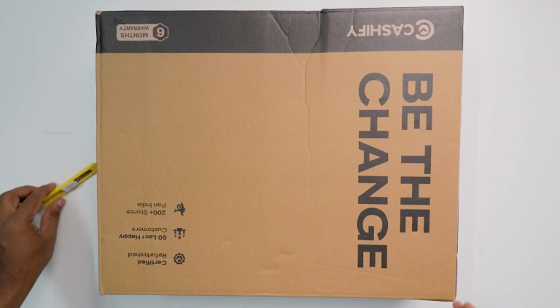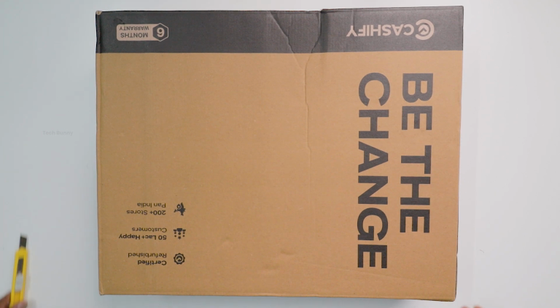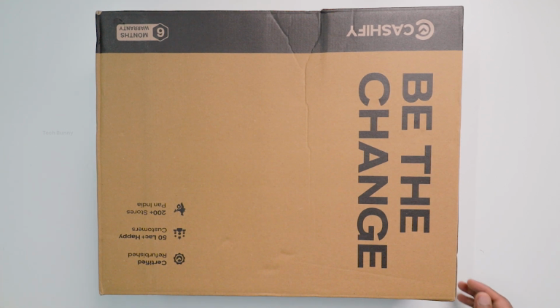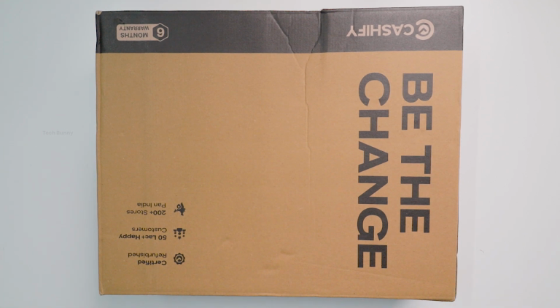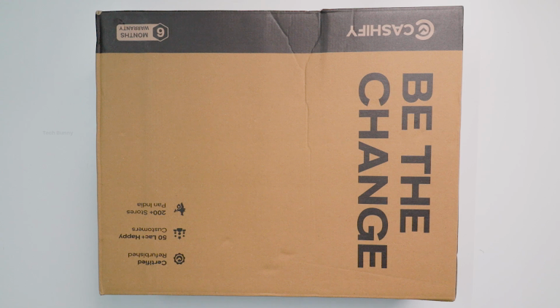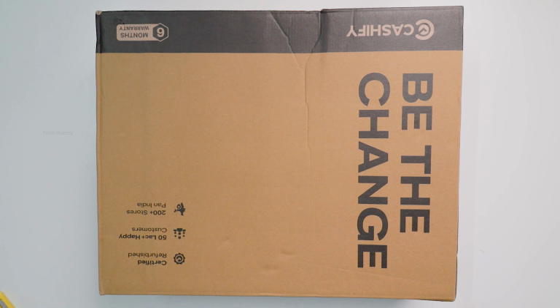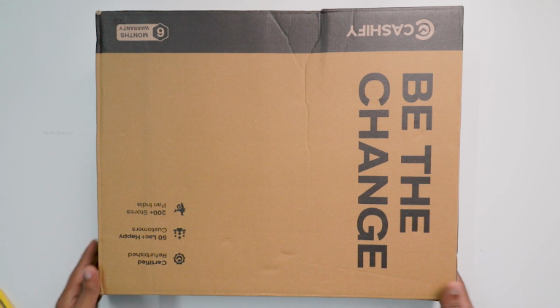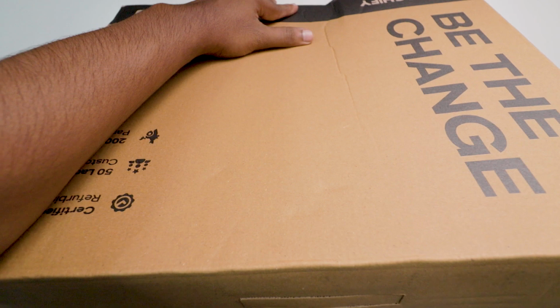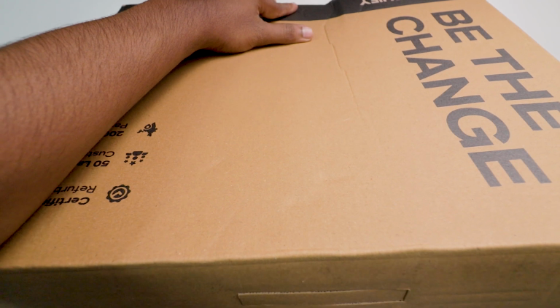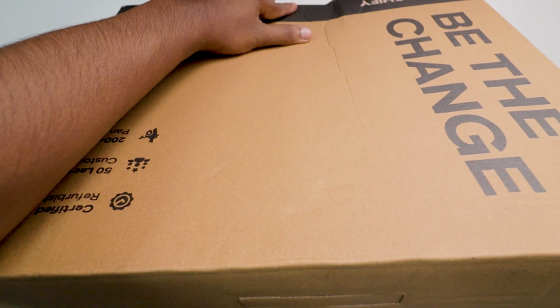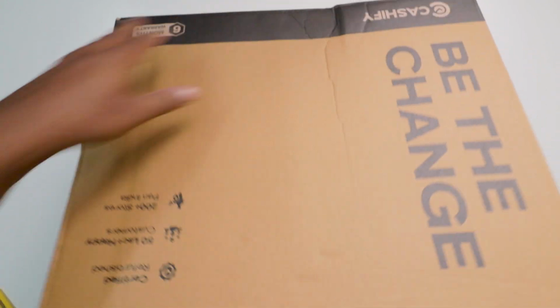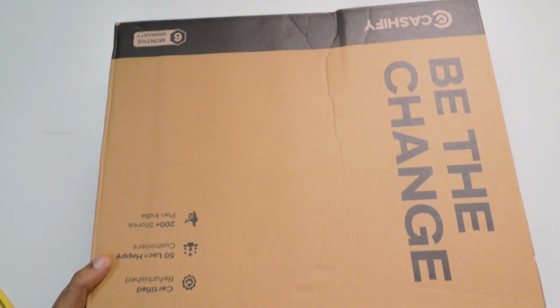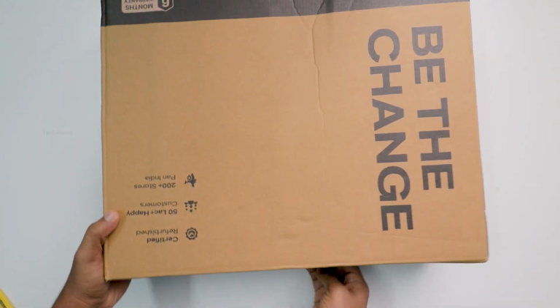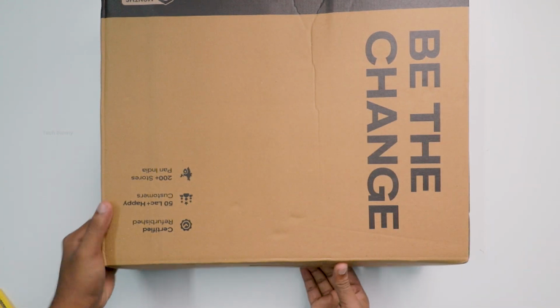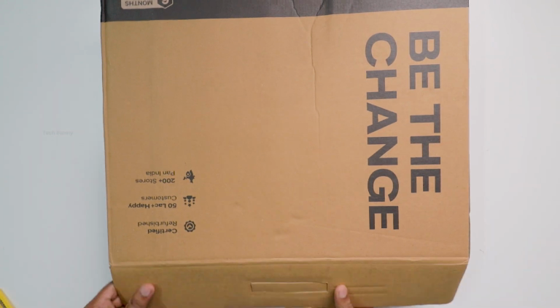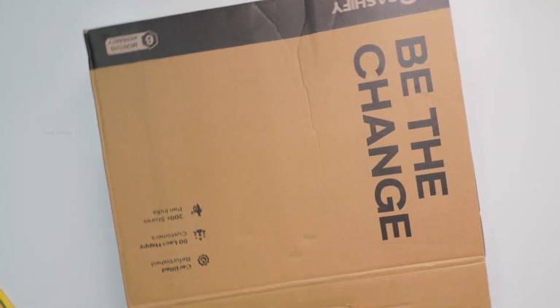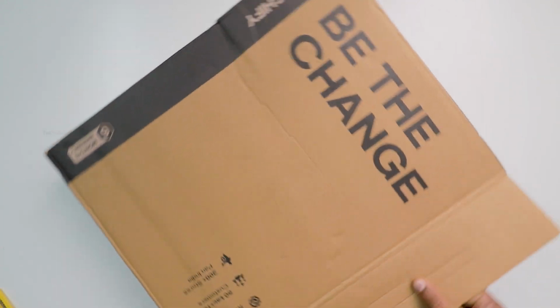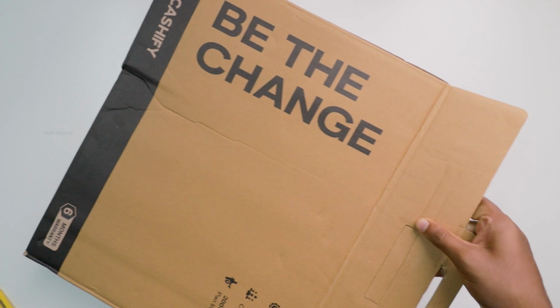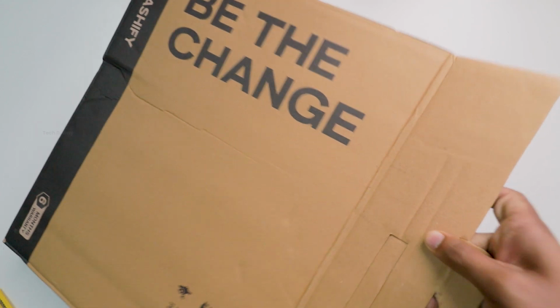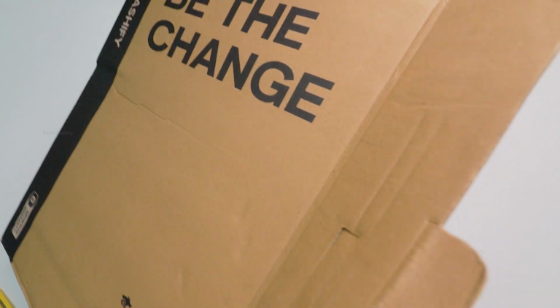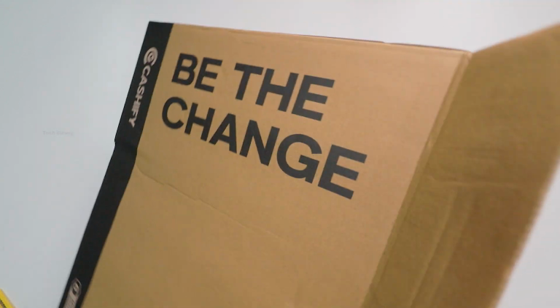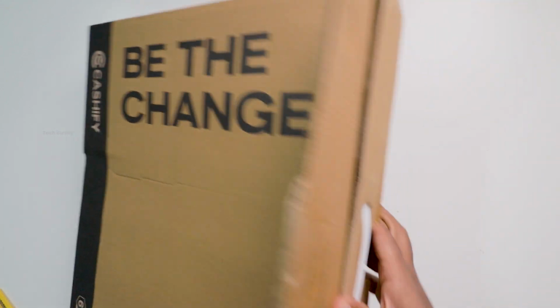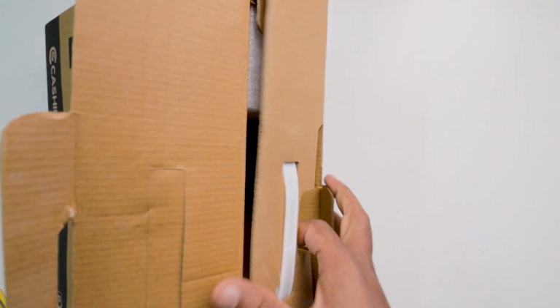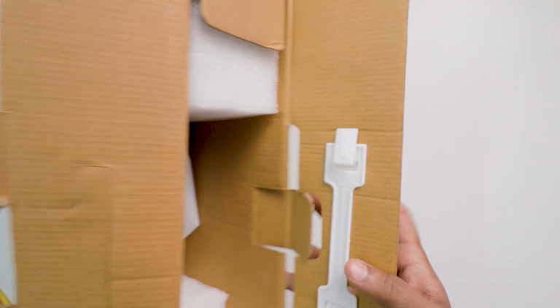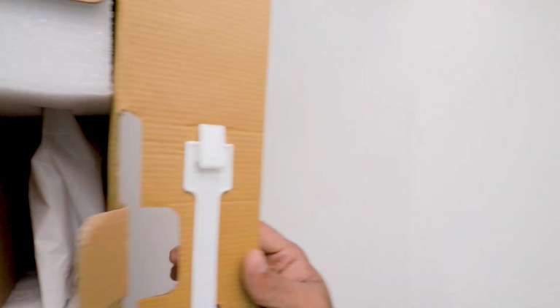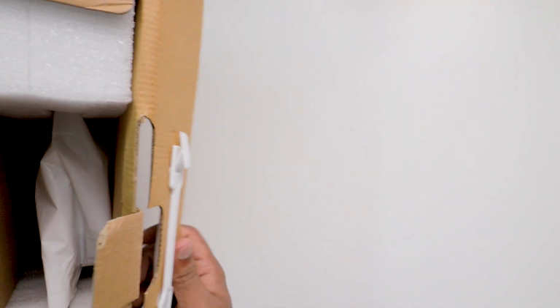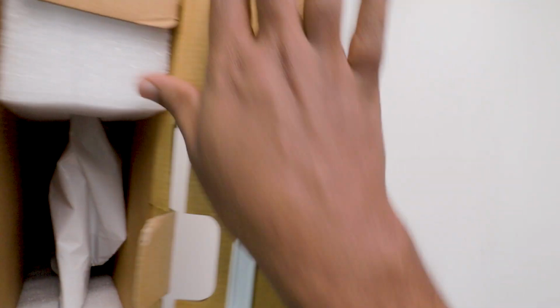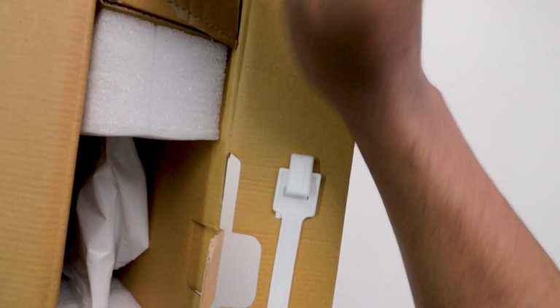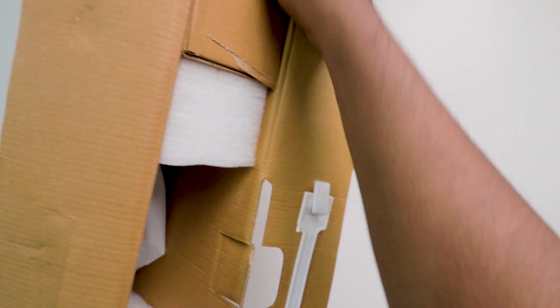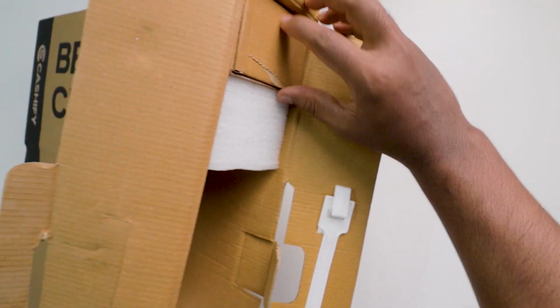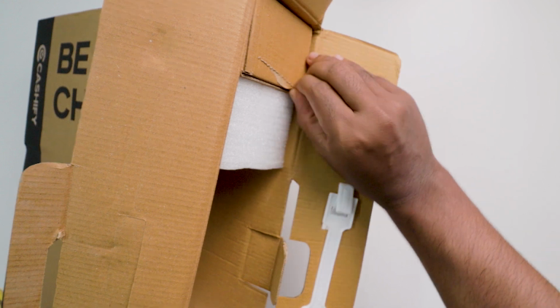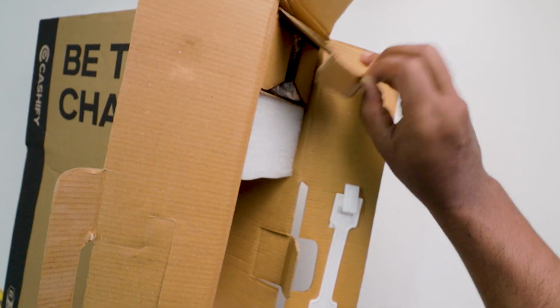Today, I'm unboxing and showing you the MacBook Air — how it is and things we get inside the package. I ordered this product from Cachify. This model has 512GB internal storage and 16GB RAM.